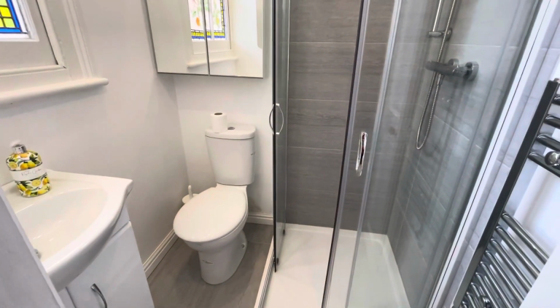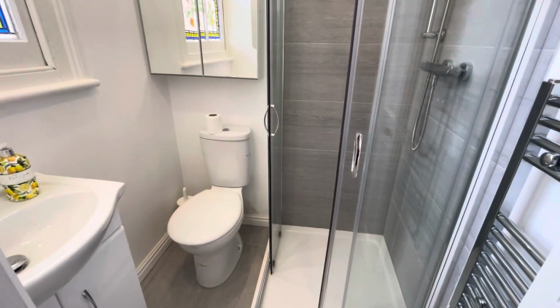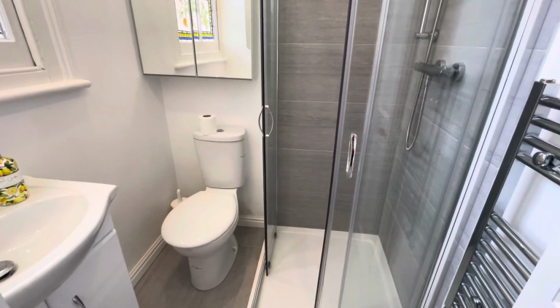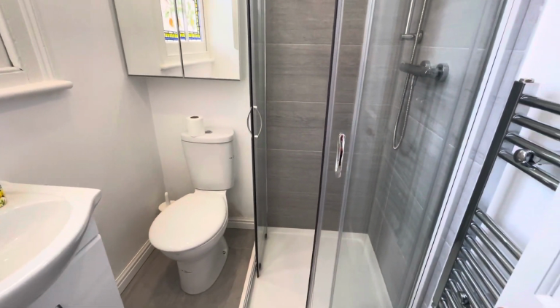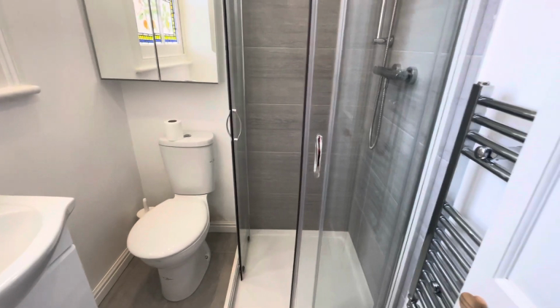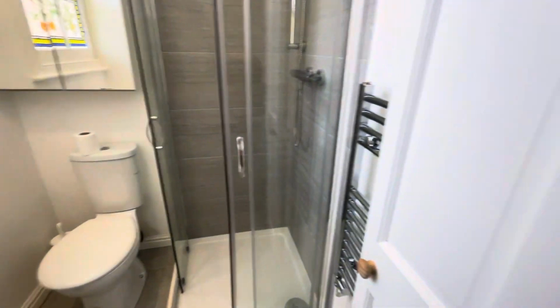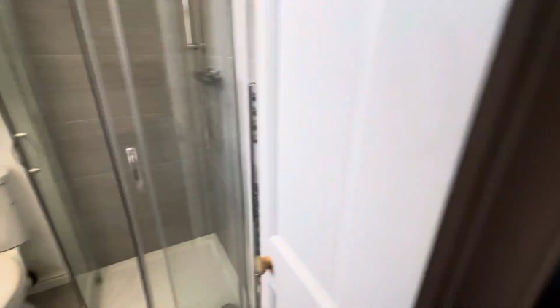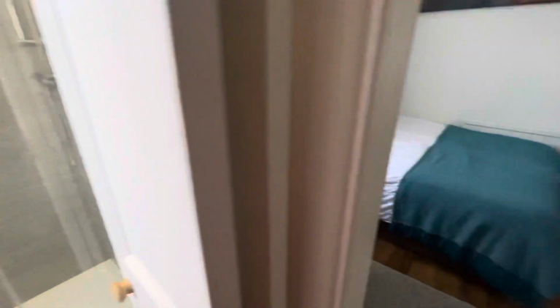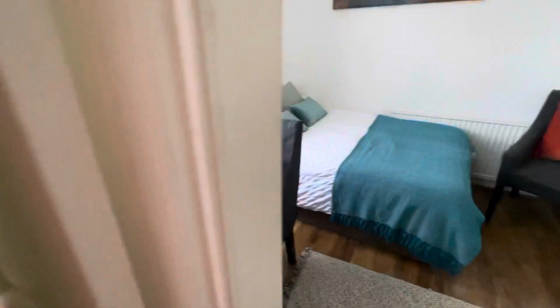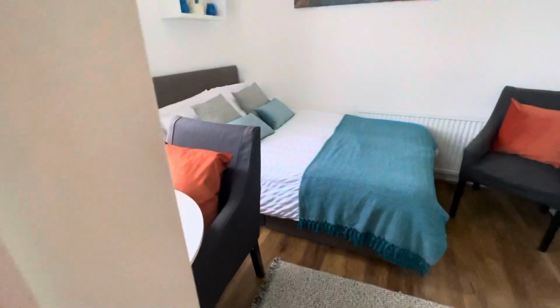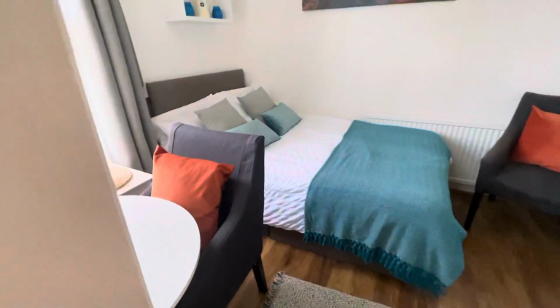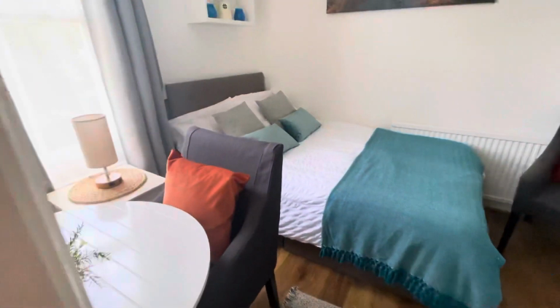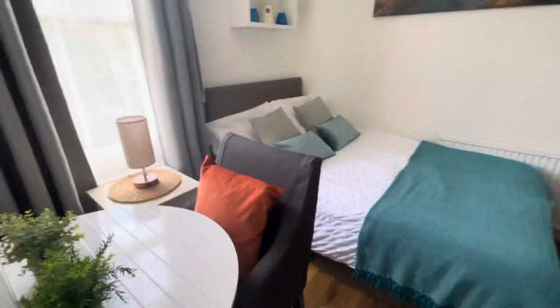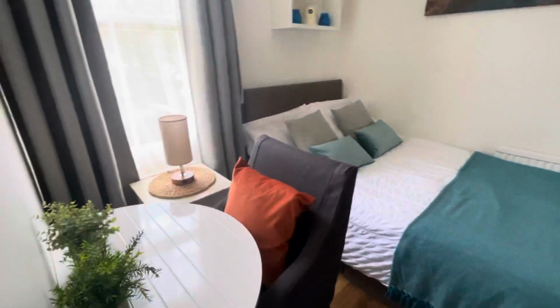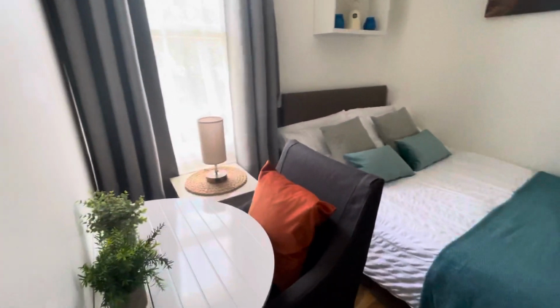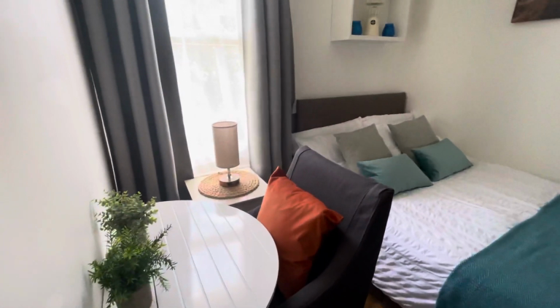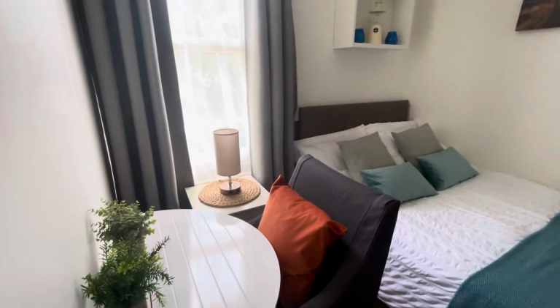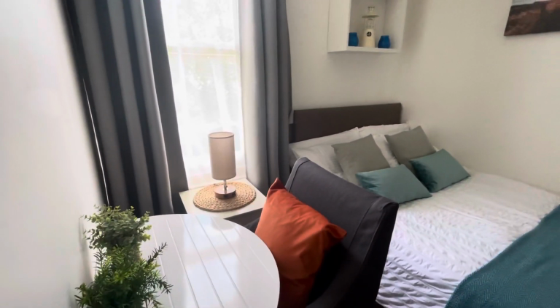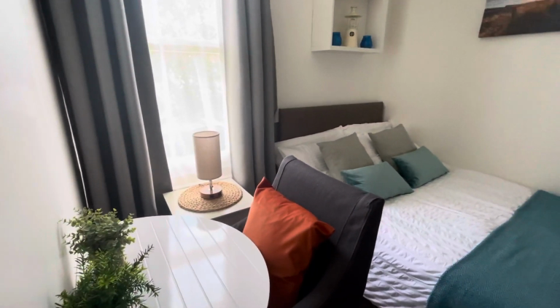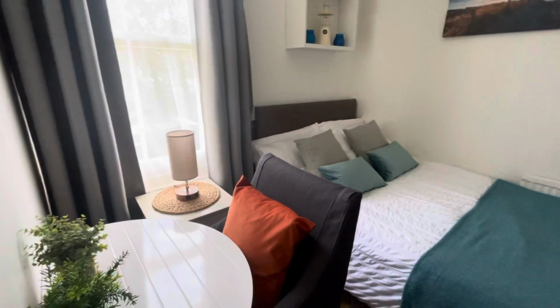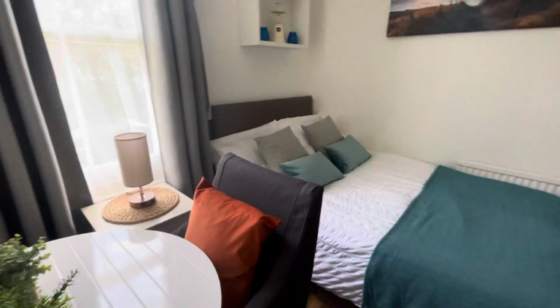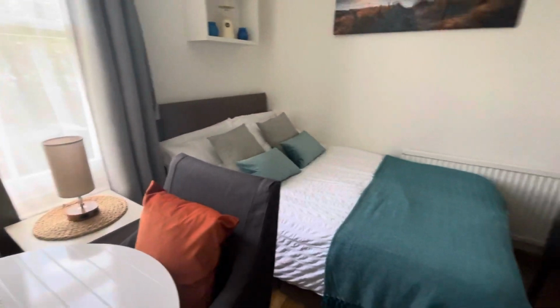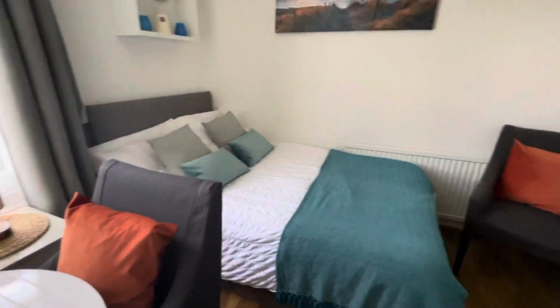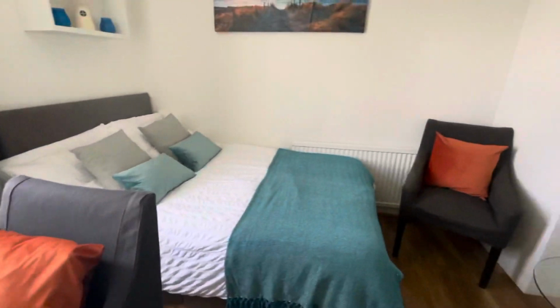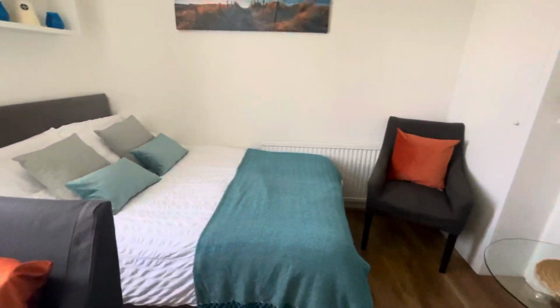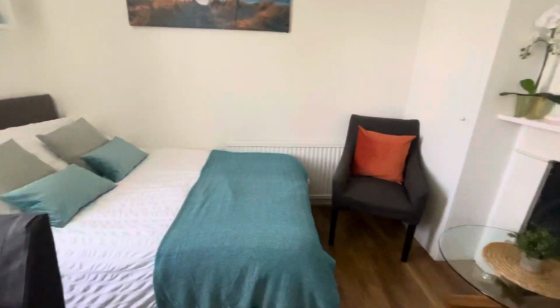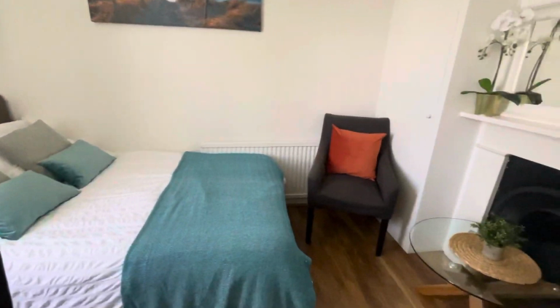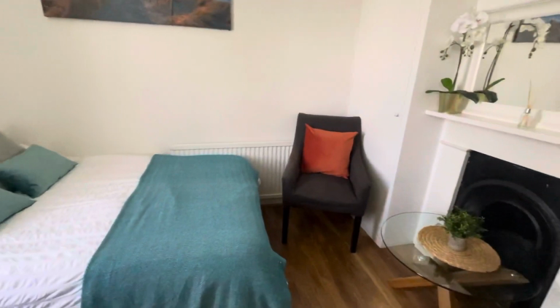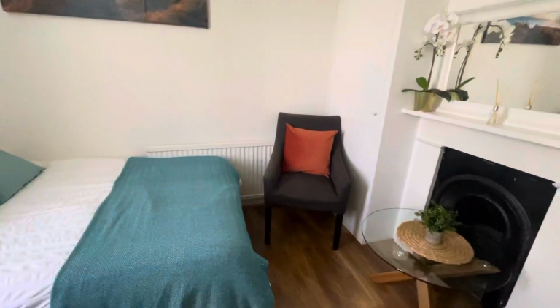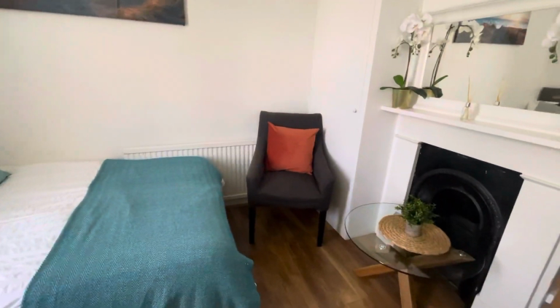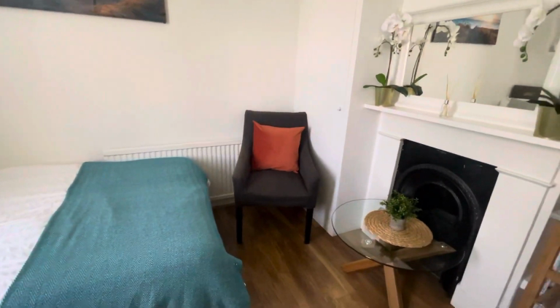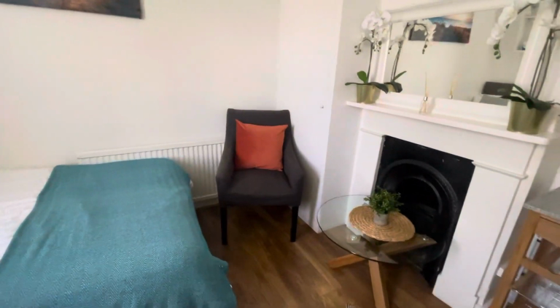Nice modern shower room in the studio room. There's a wardrobe over there.